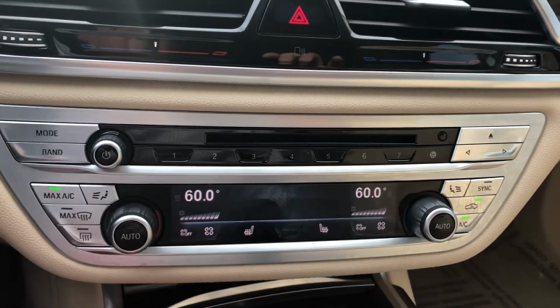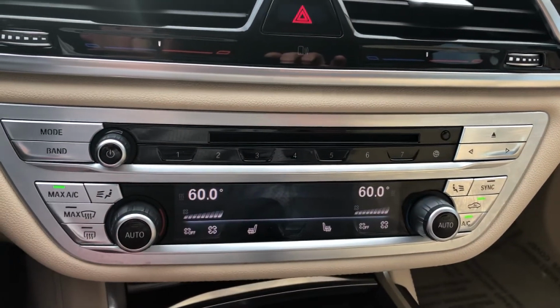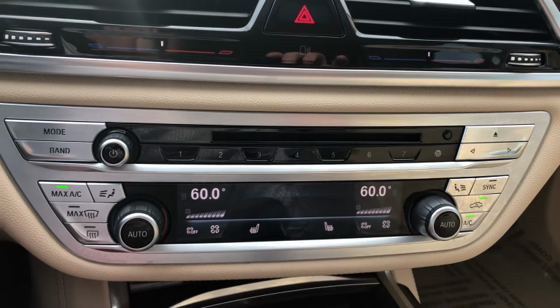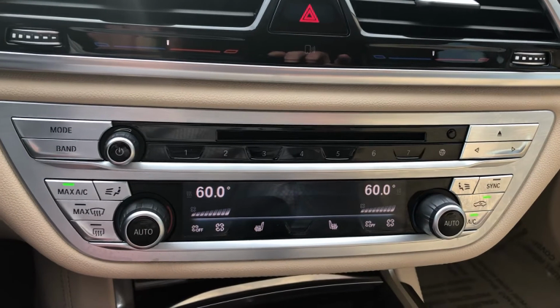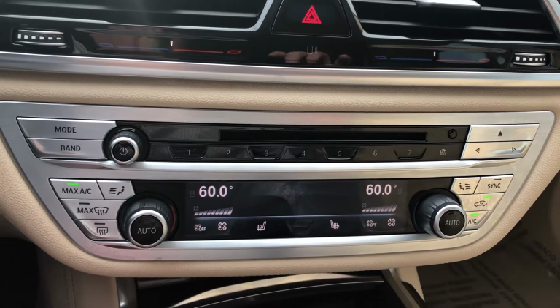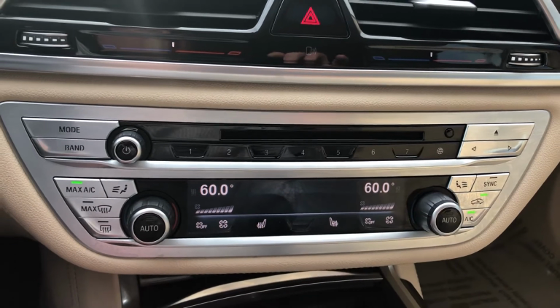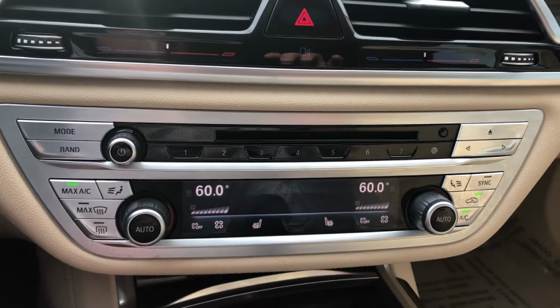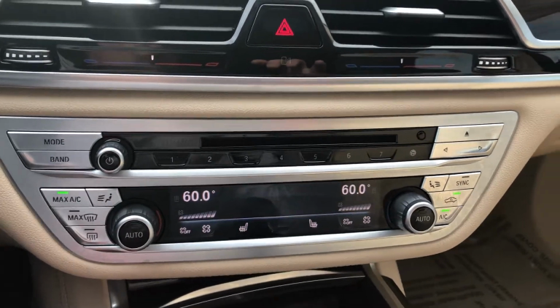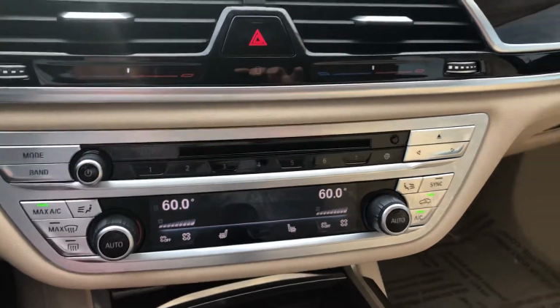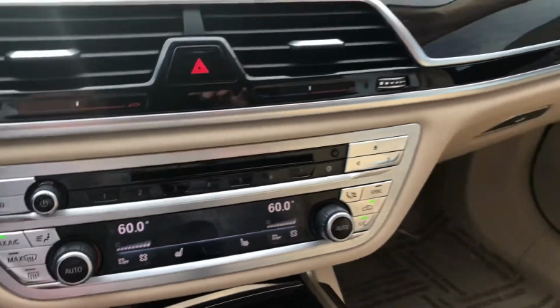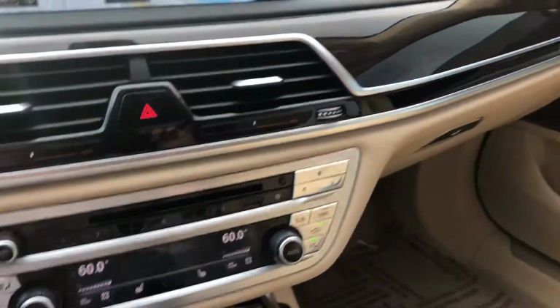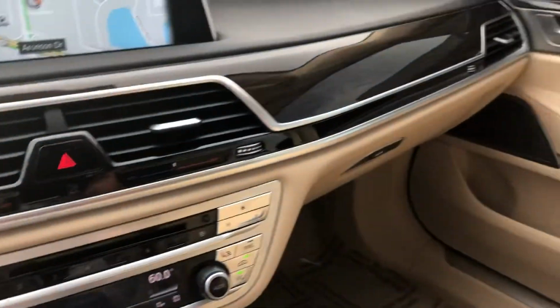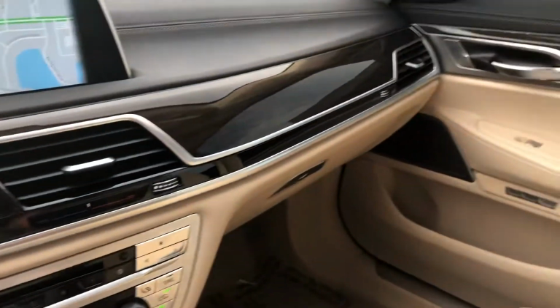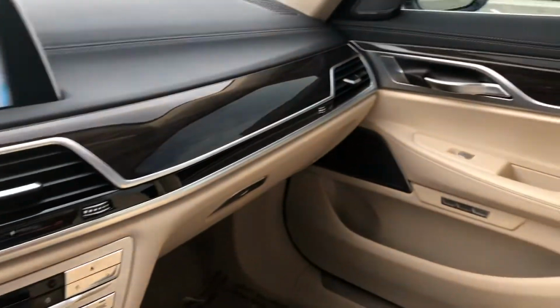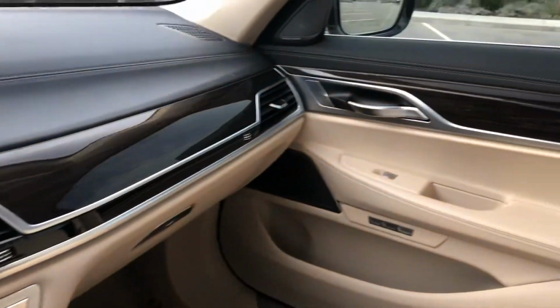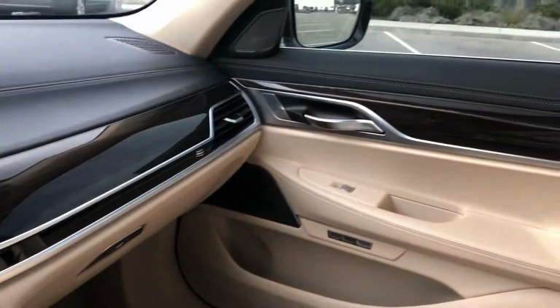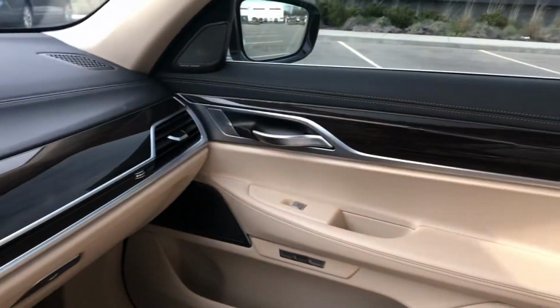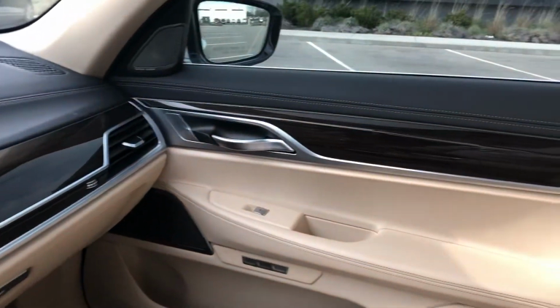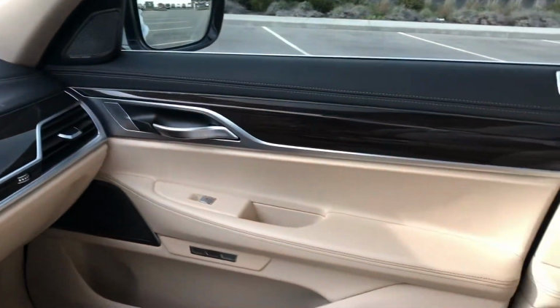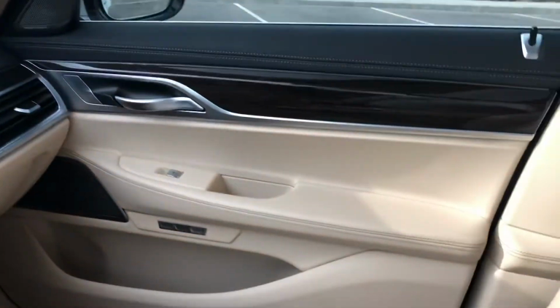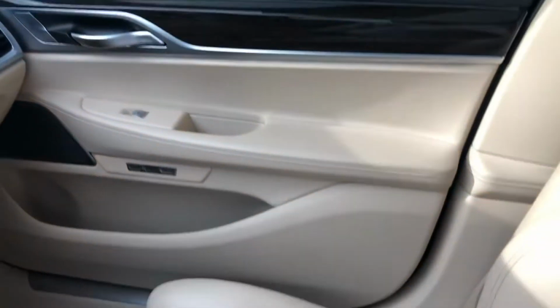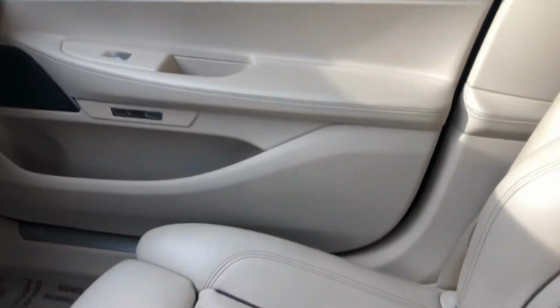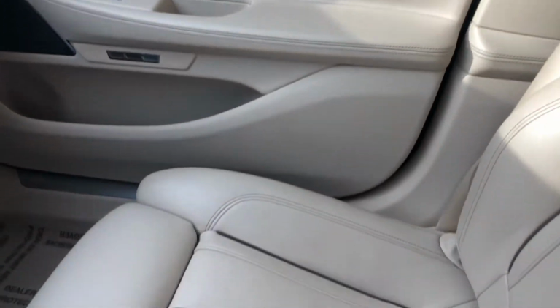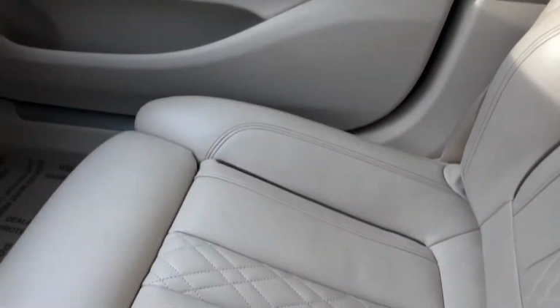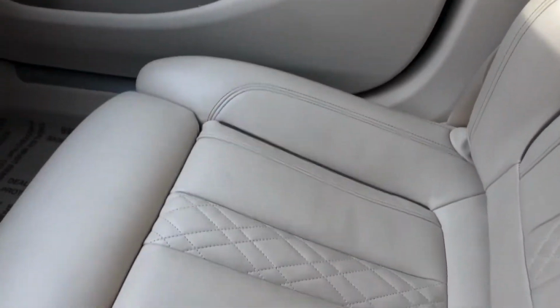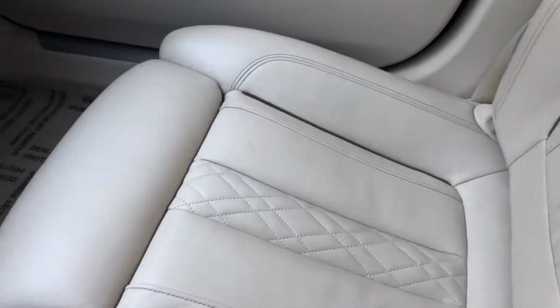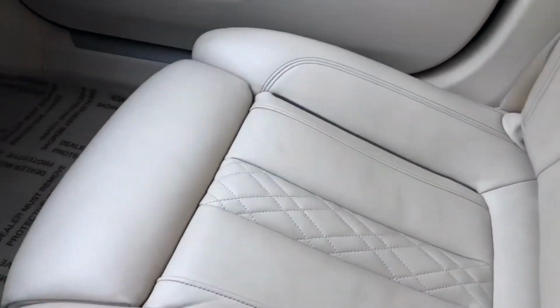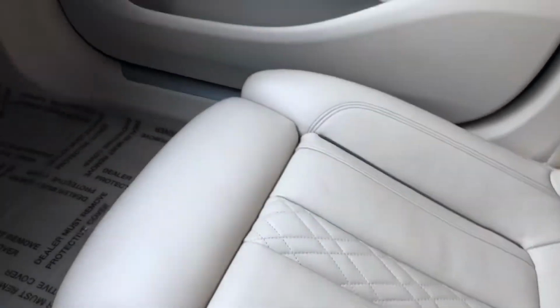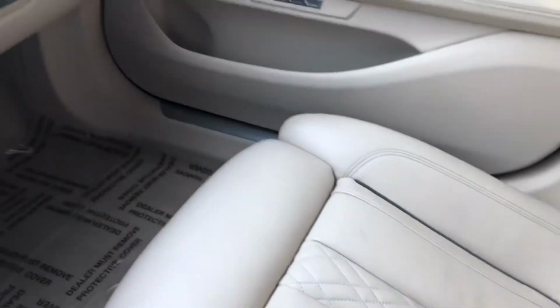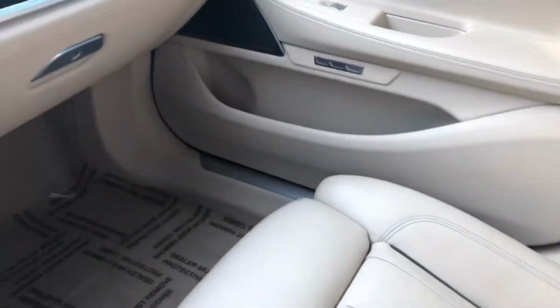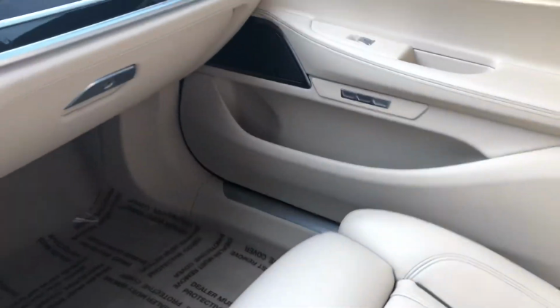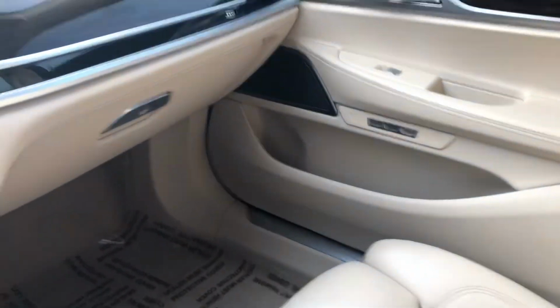You've got heated seats in the front and heated seats in the back, with beautiful Canberra Beige leather upholstery throughout the interior.